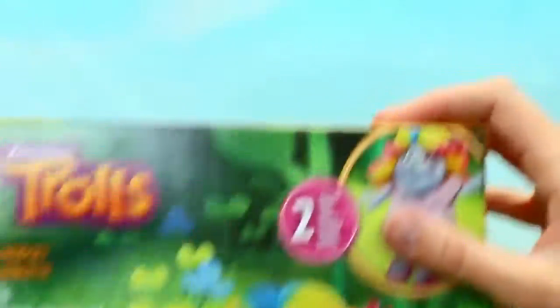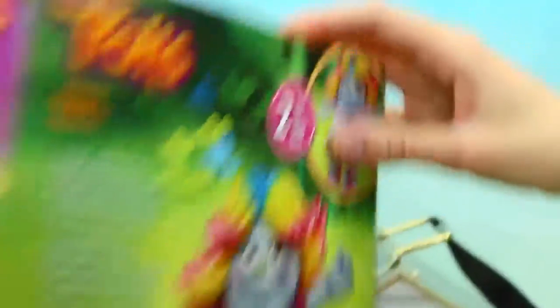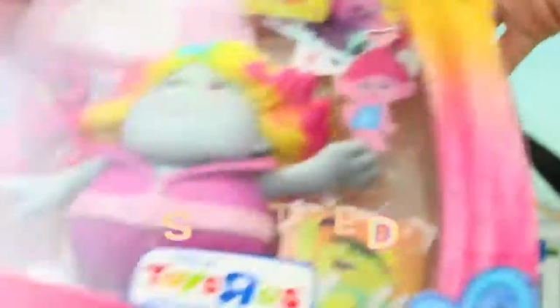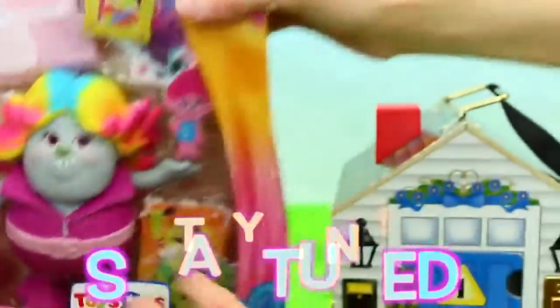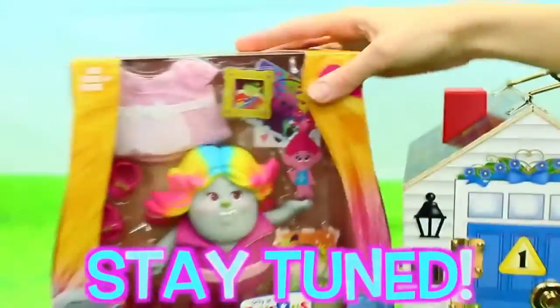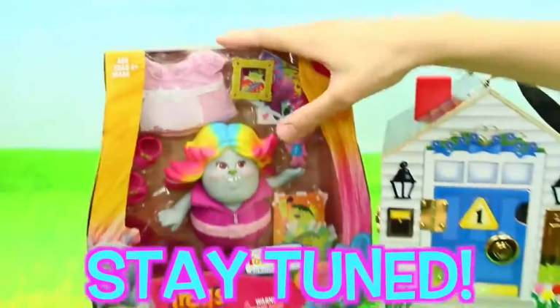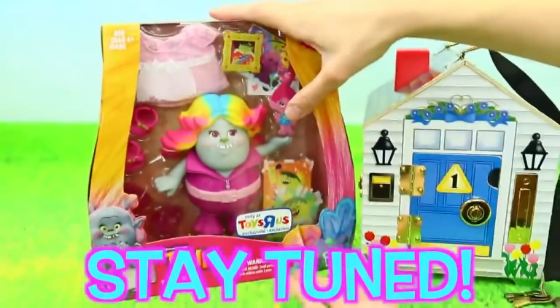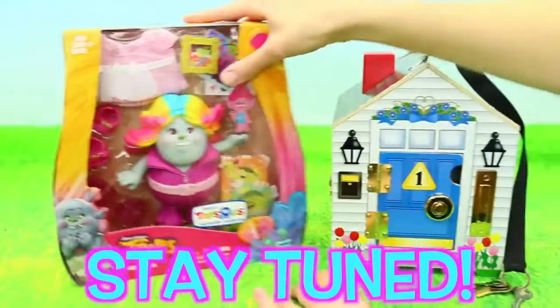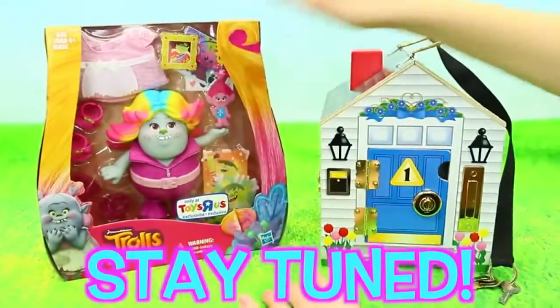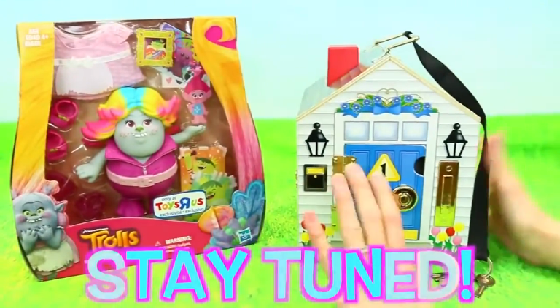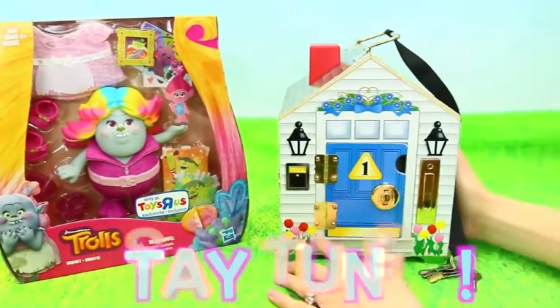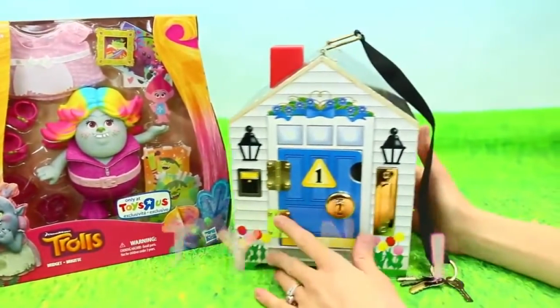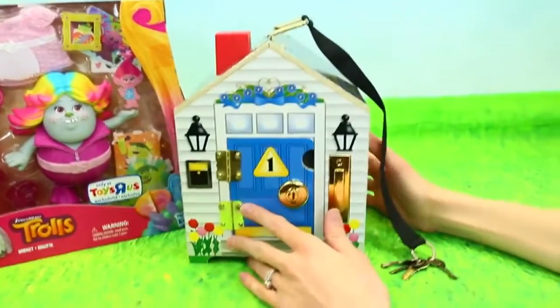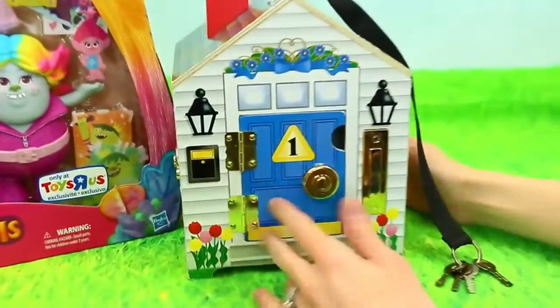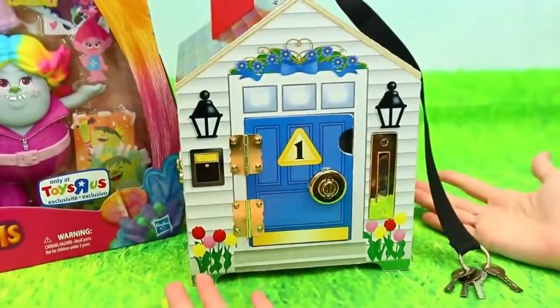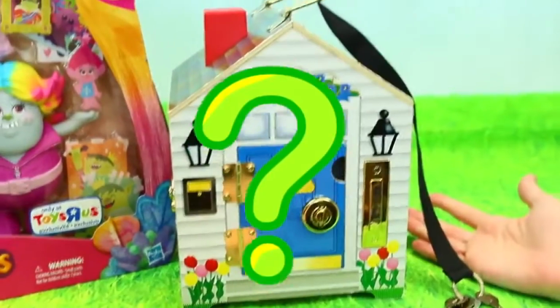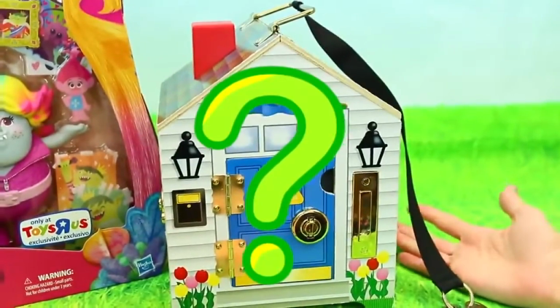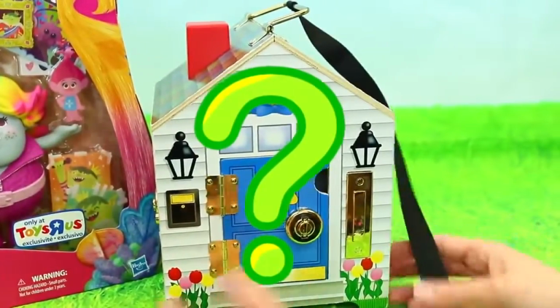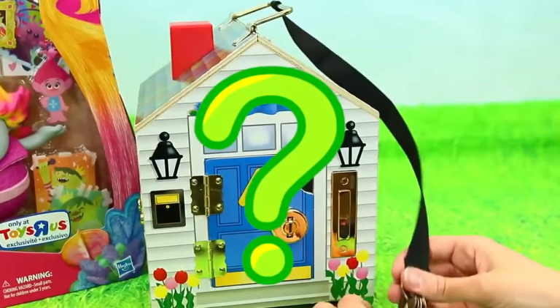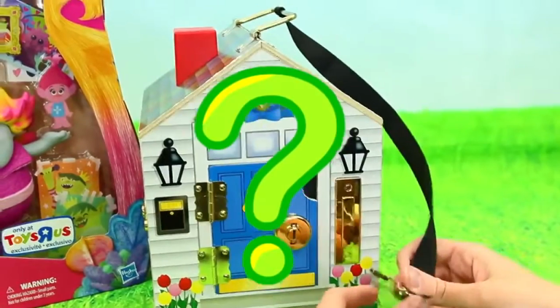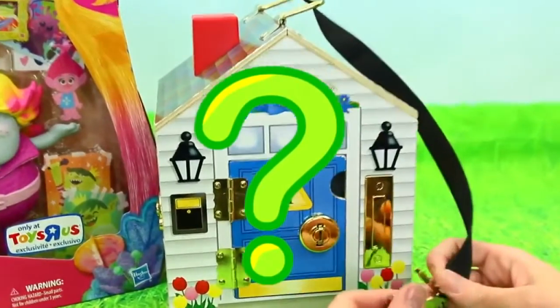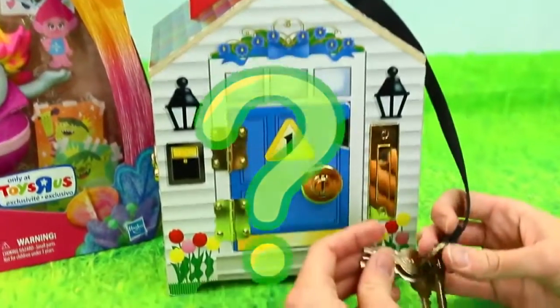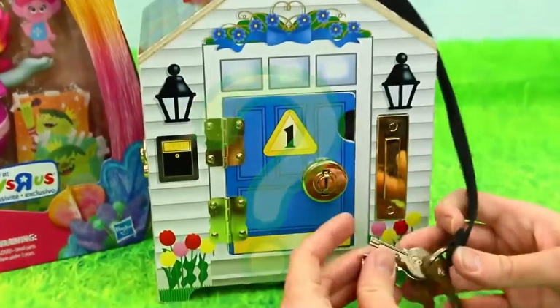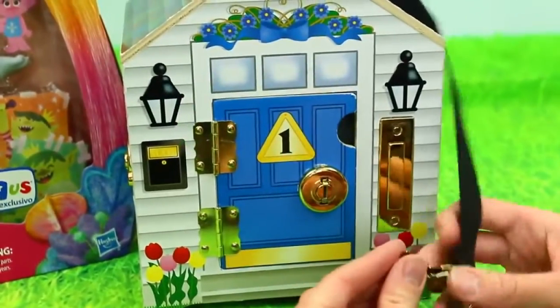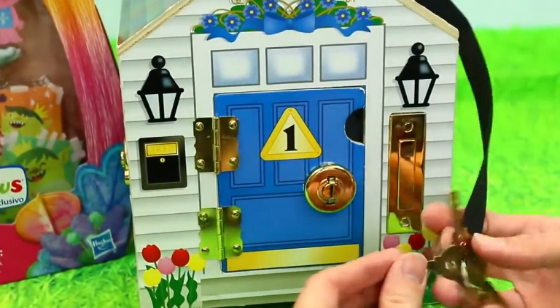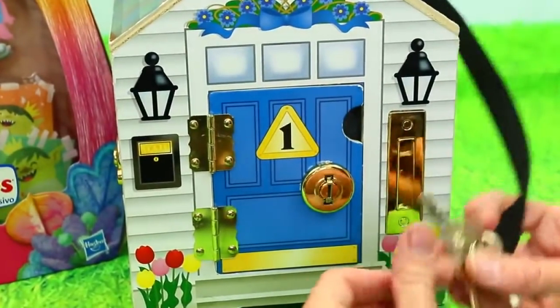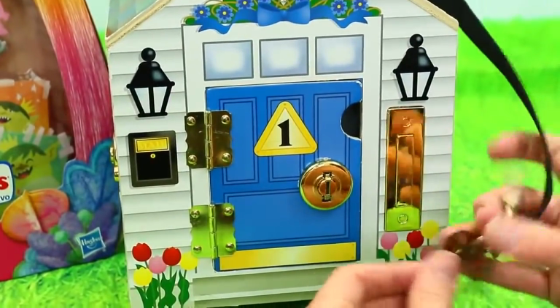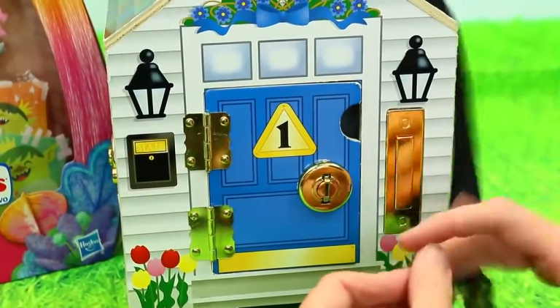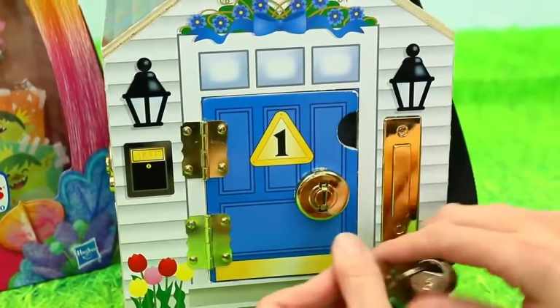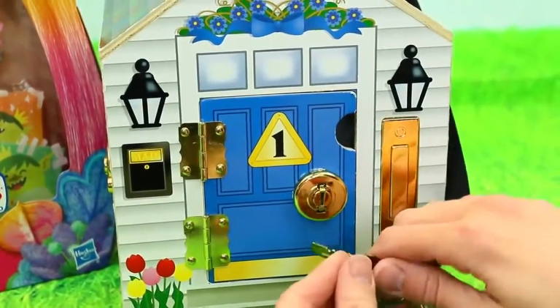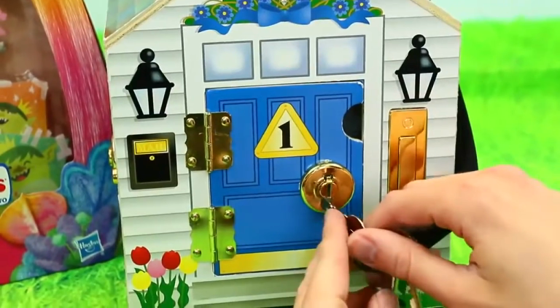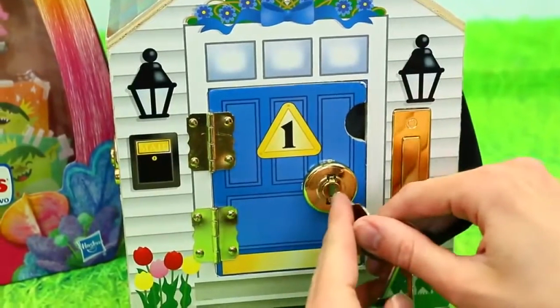So we're going to open this up, so stay tuned. And the first thing we're going to do is find out who's living in our house. So door number one. This is a magical surprise house. I'm not going to ring the doorbell yet, because that does some magic stuff.